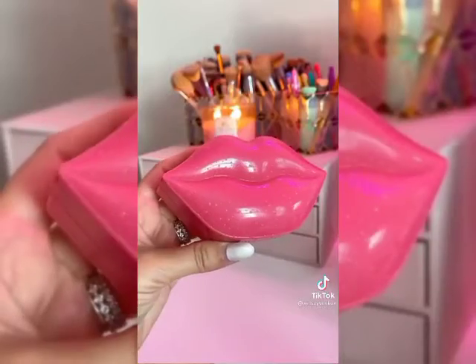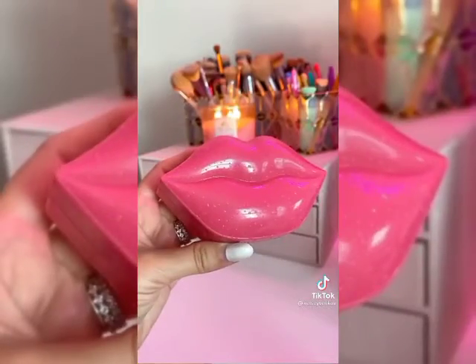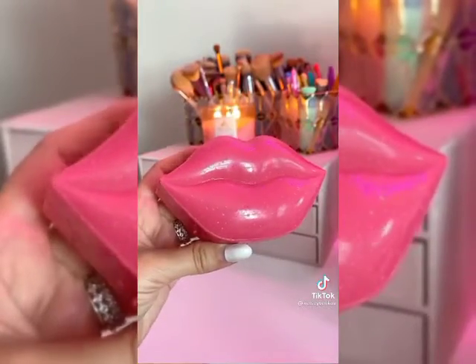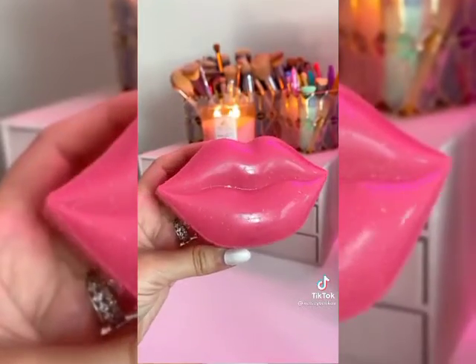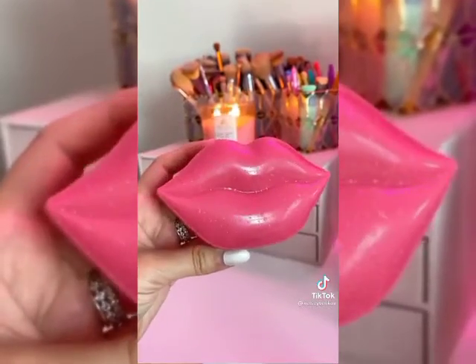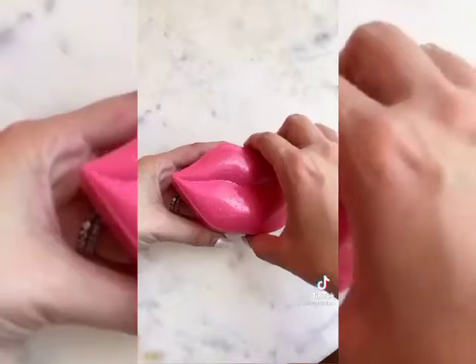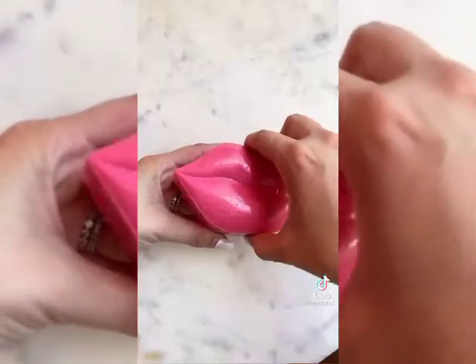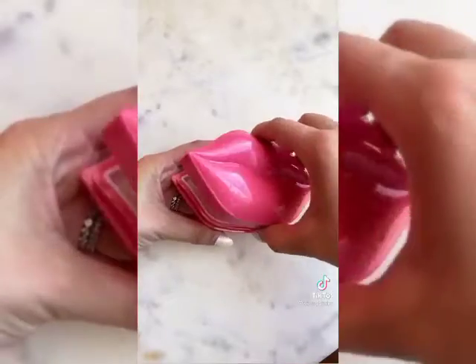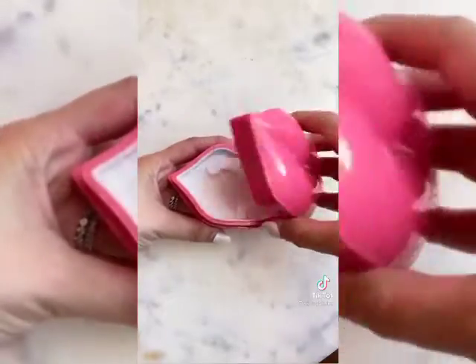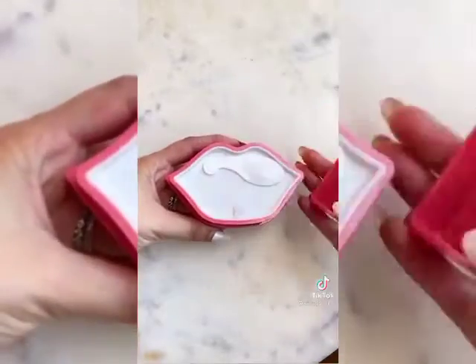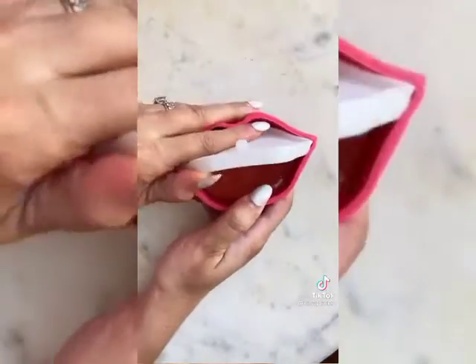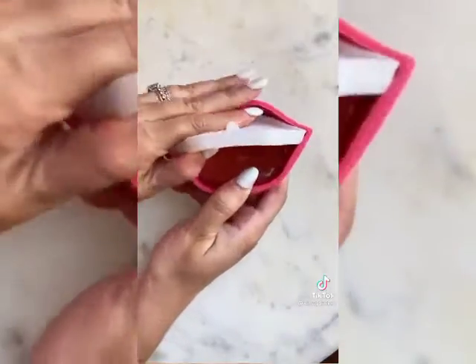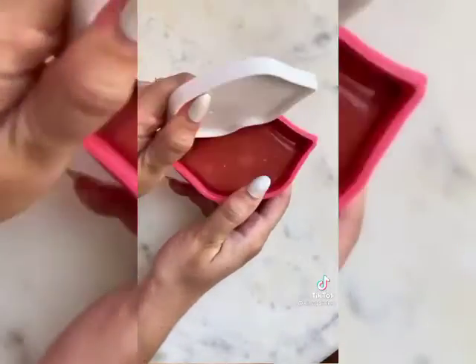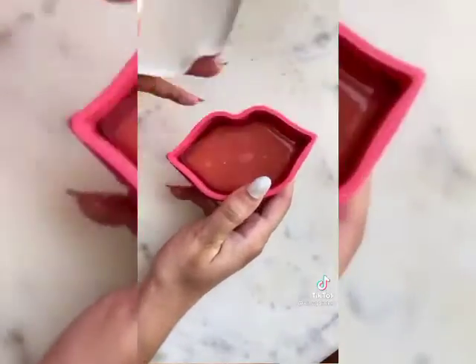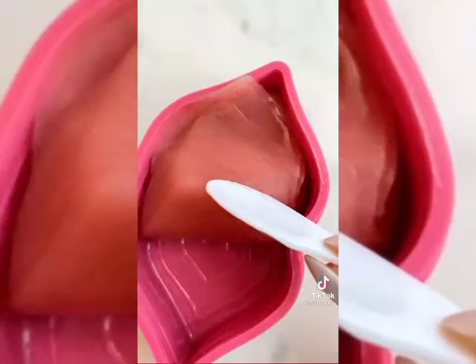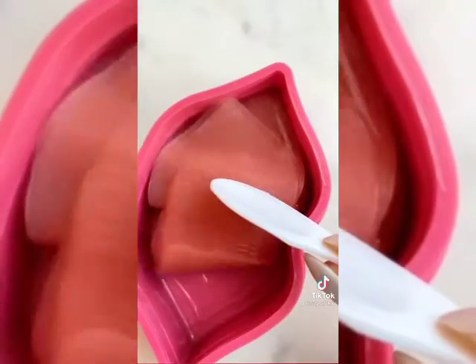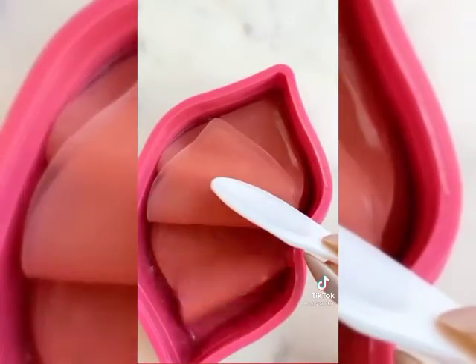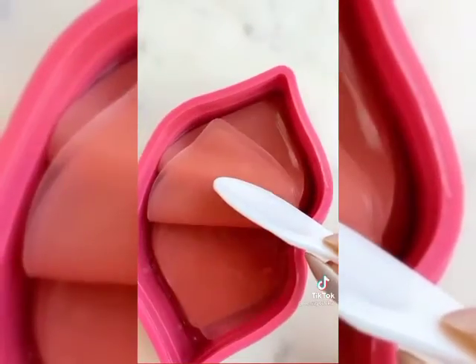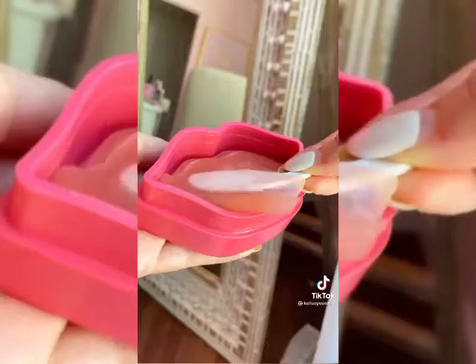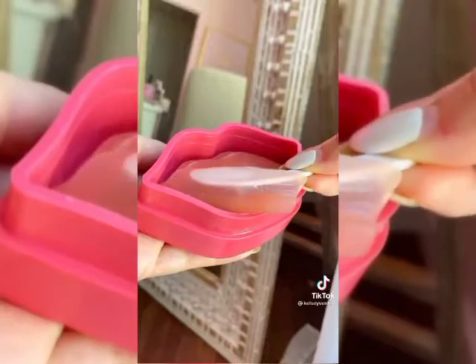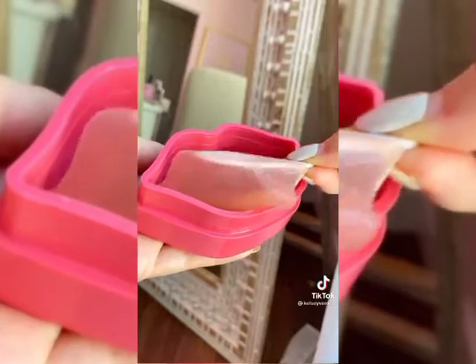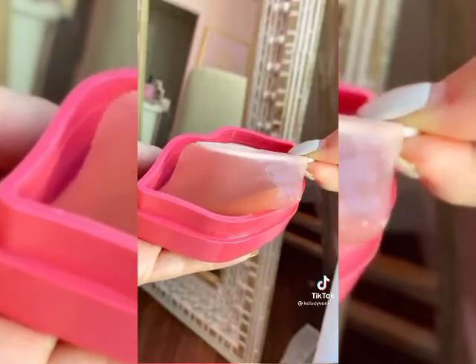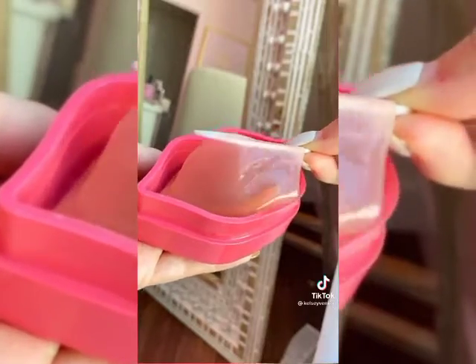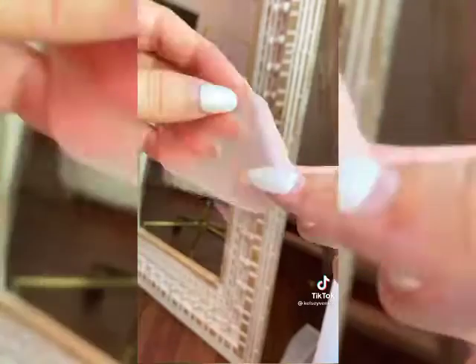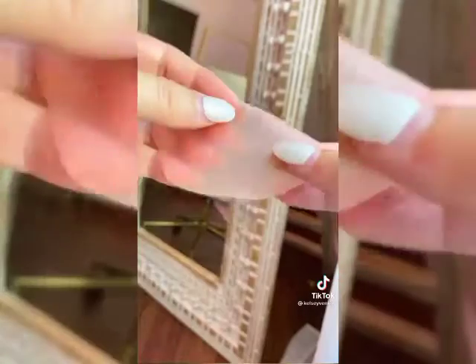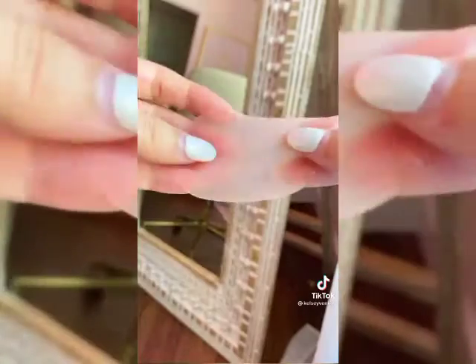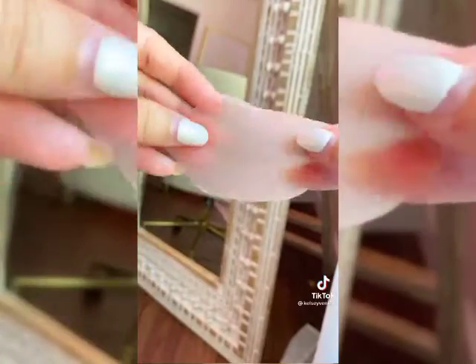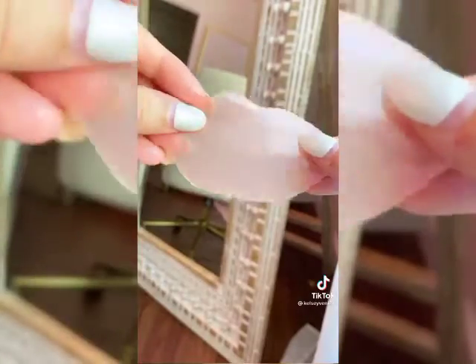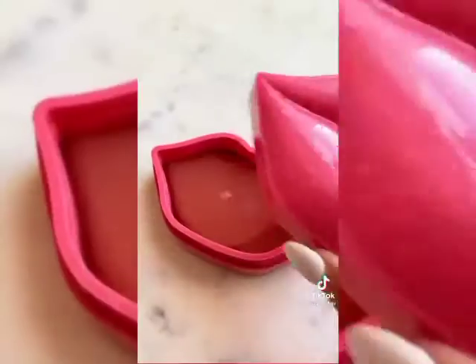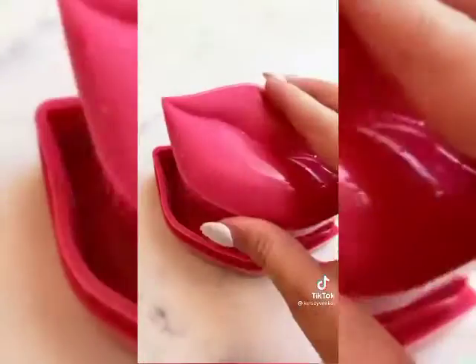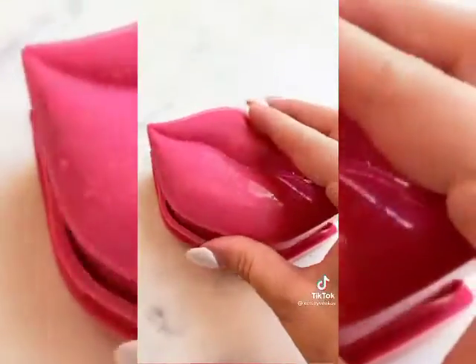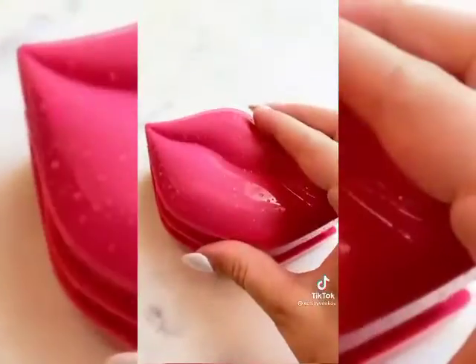I would be lying if I said I didn't buy this strictly because of the packaging — I think it is so cute, and I love a good lip mask. My lips are always so dry so this is the perfect find.